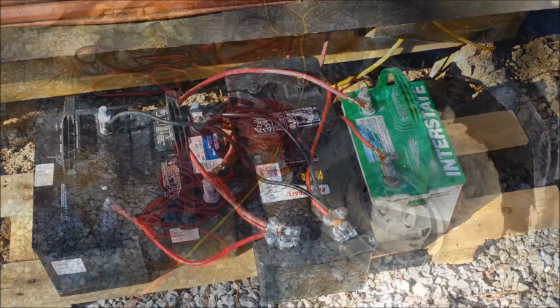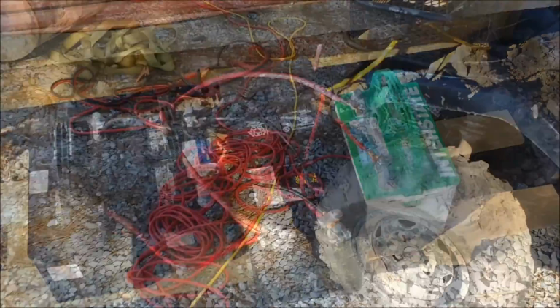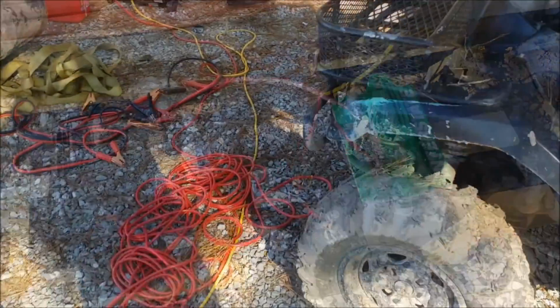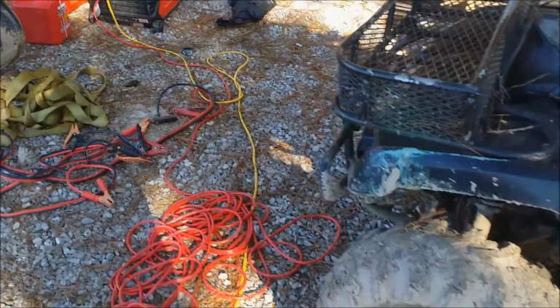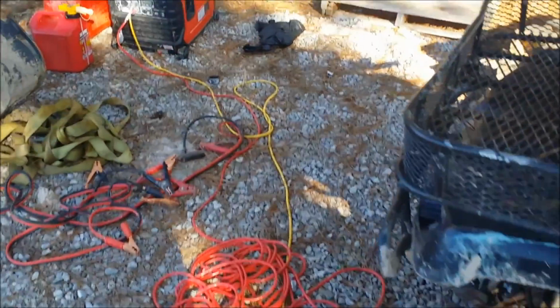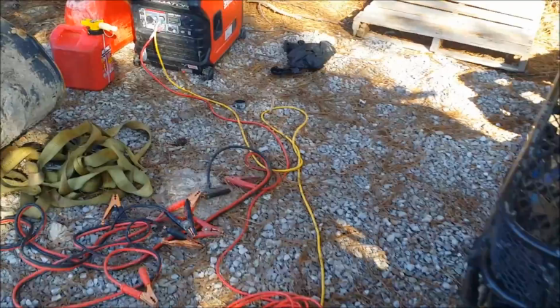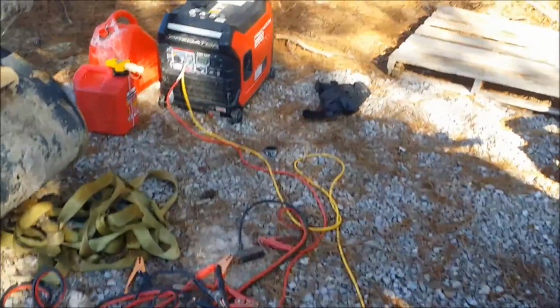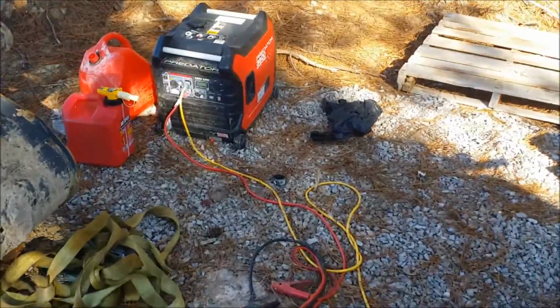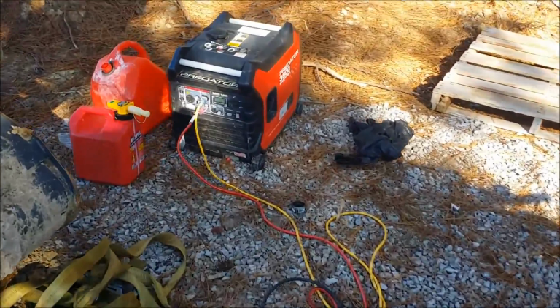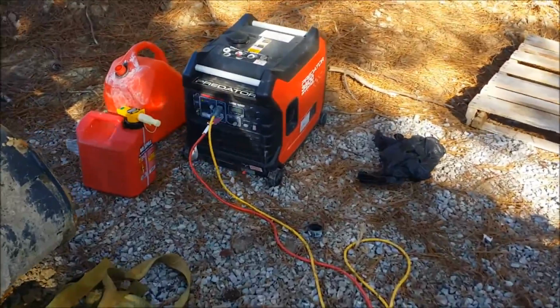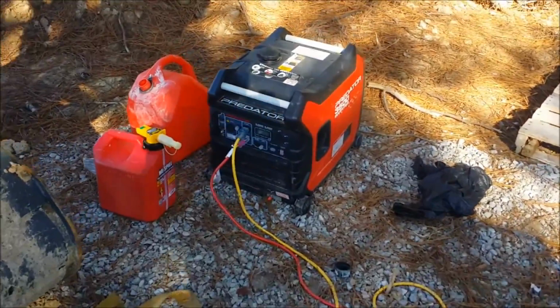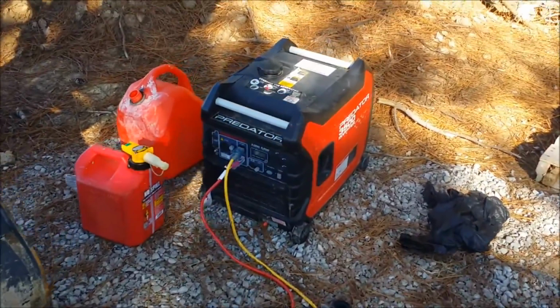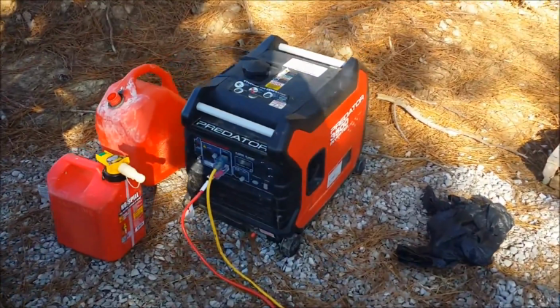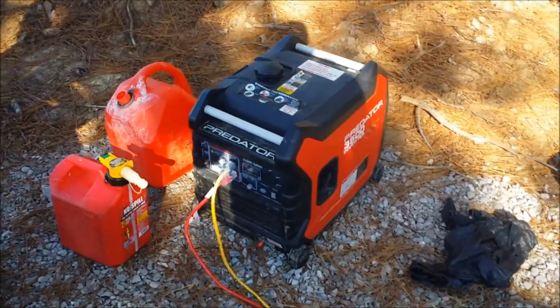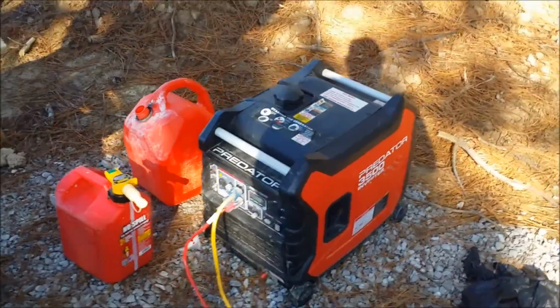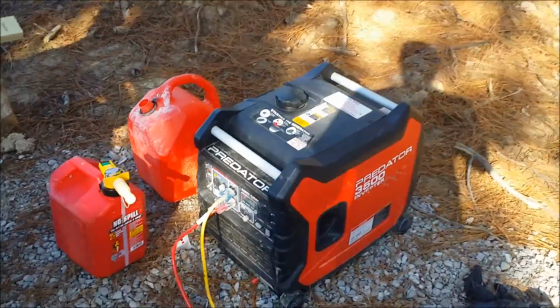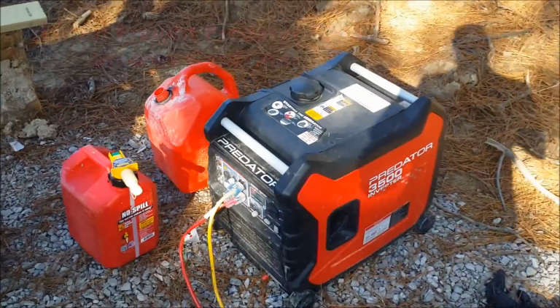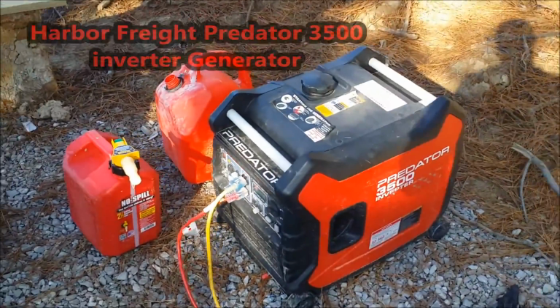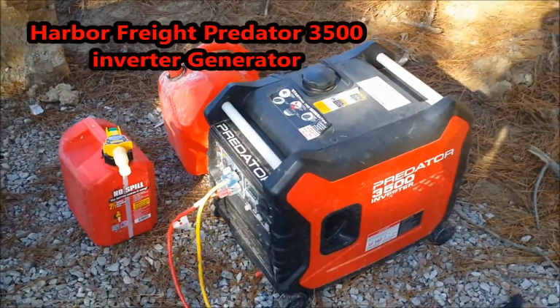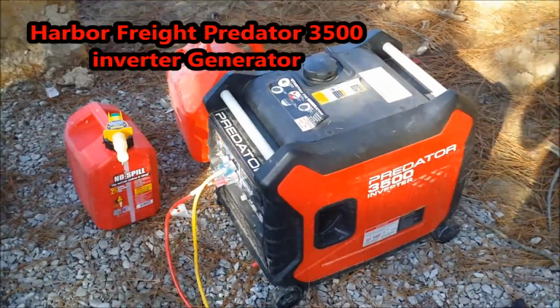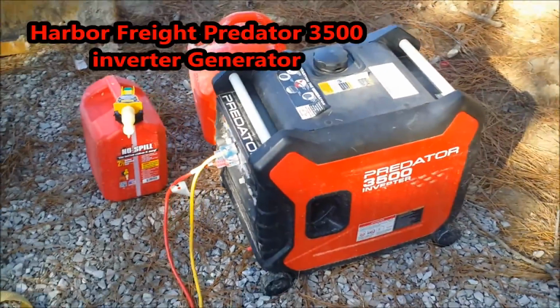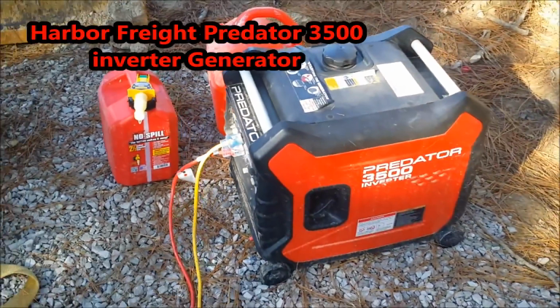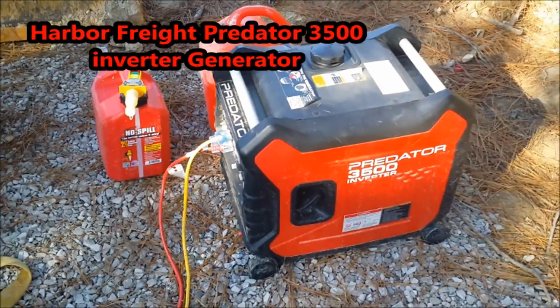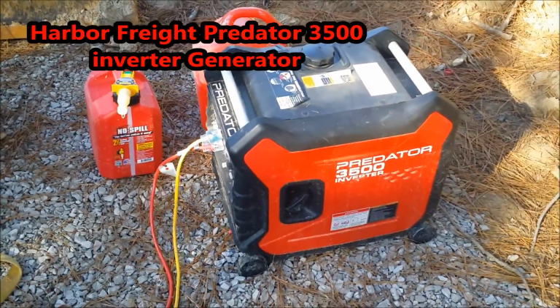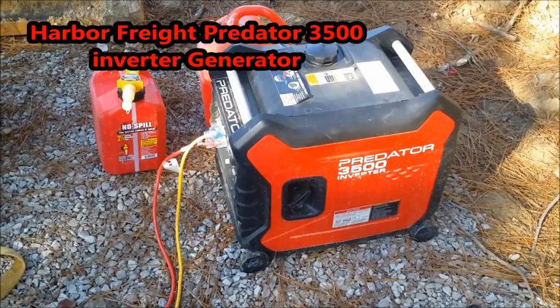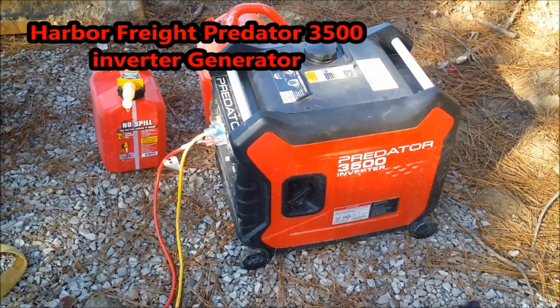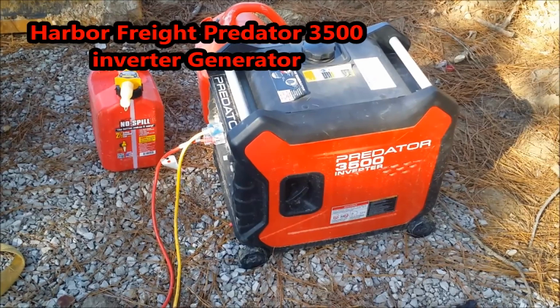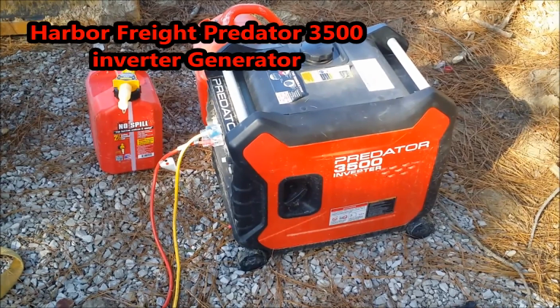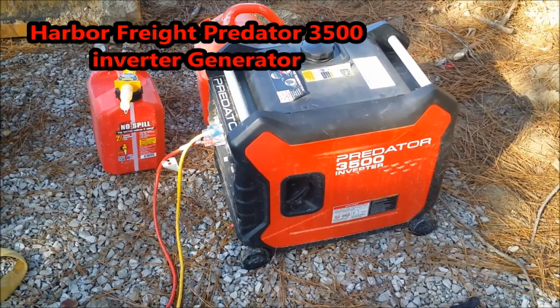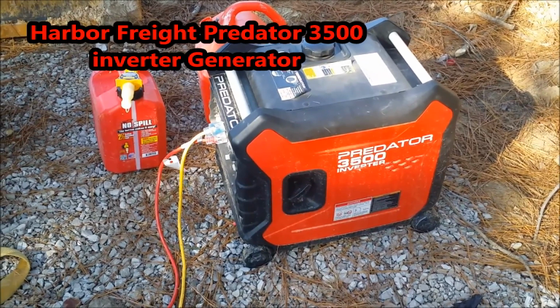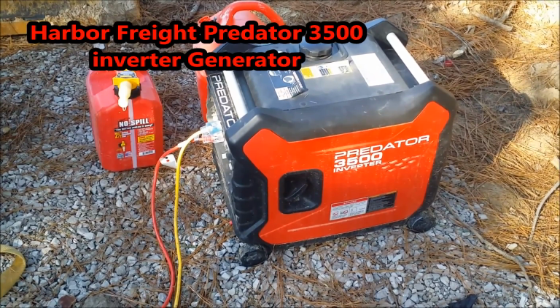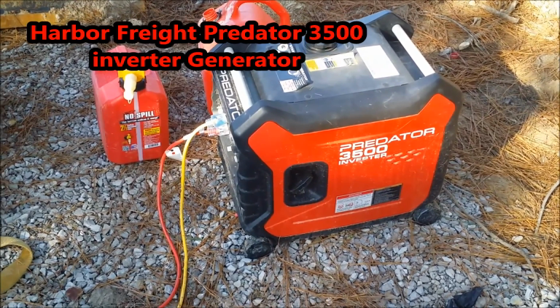Sticking with our Harbor Freight theme, we've got a Predator 3500-watt inverter generator. This thing is basically like a Honda clone — super quiet and fuel efficient.